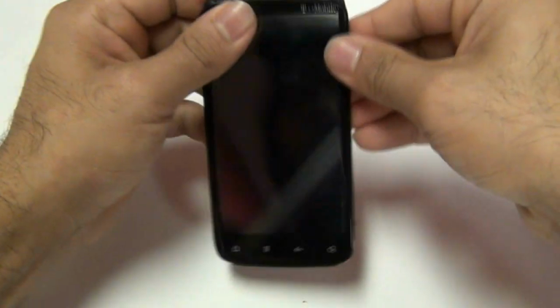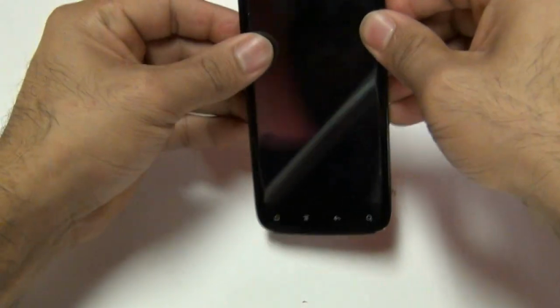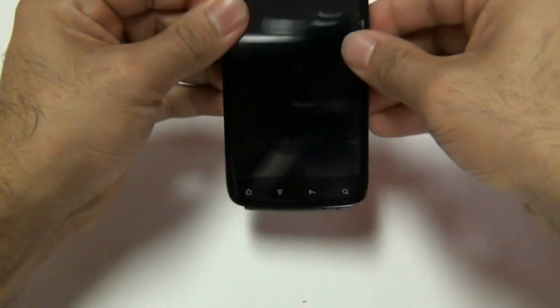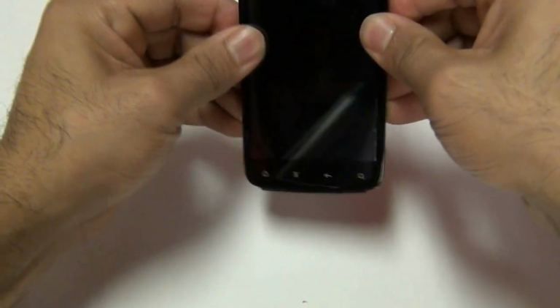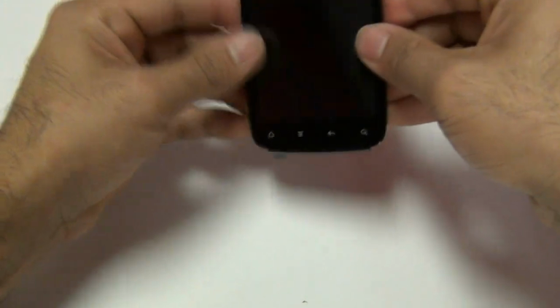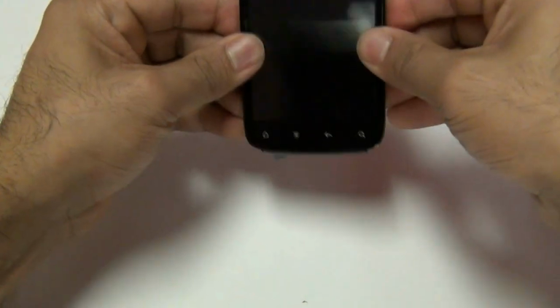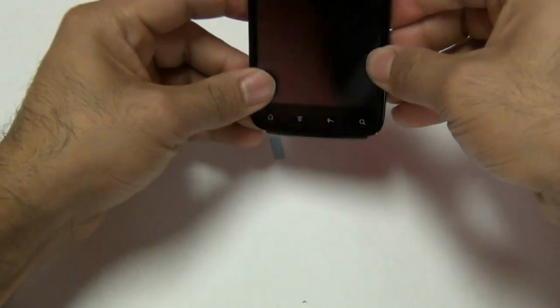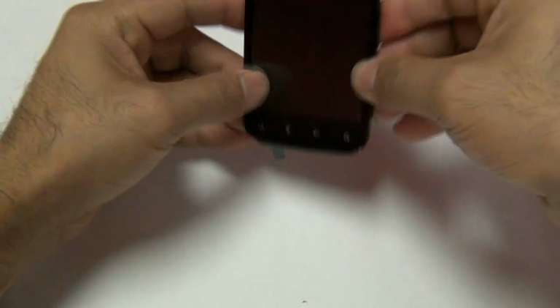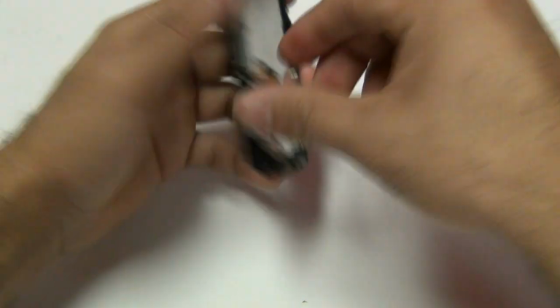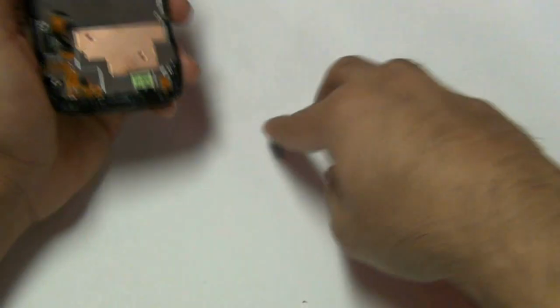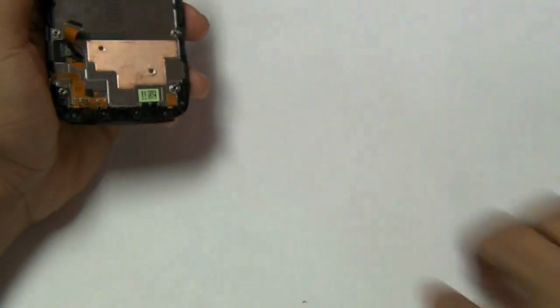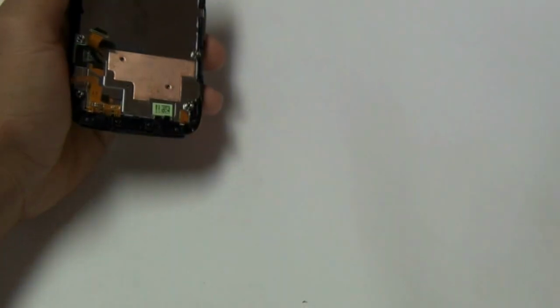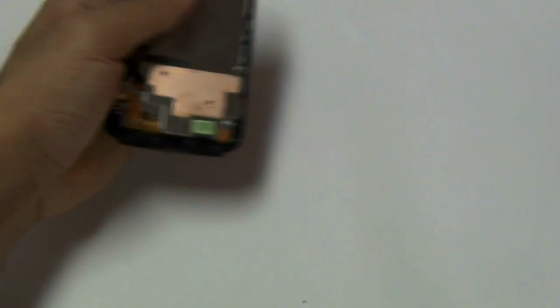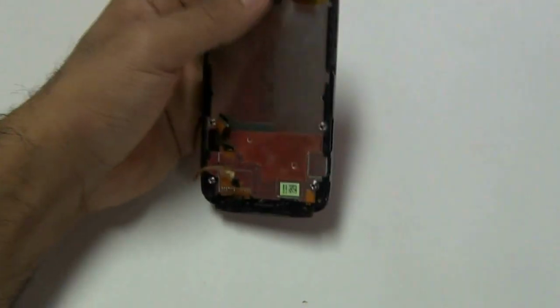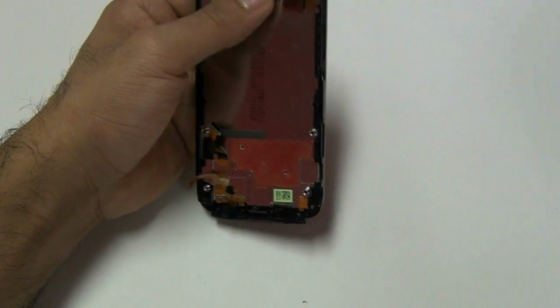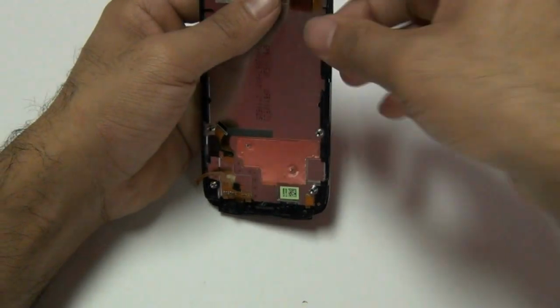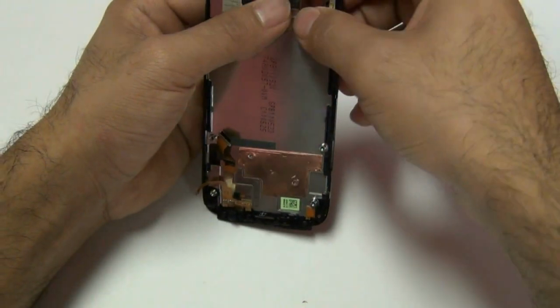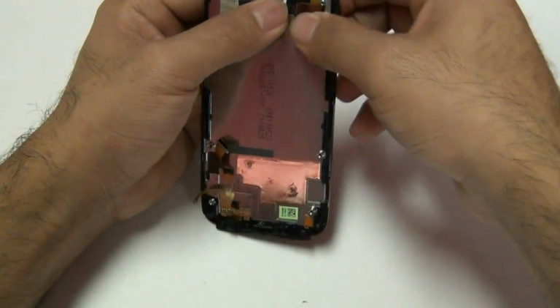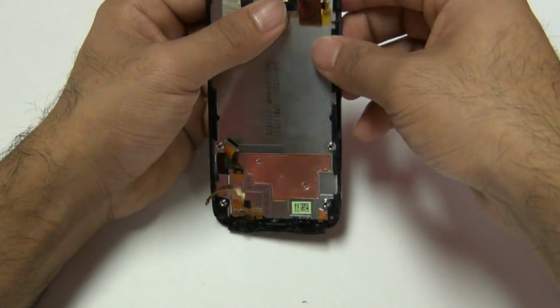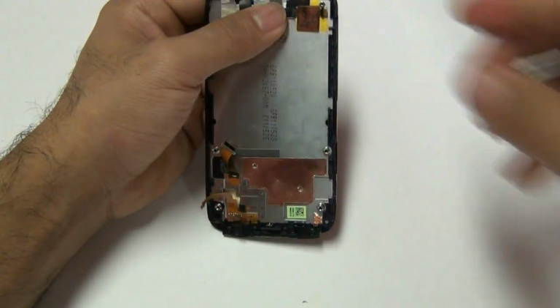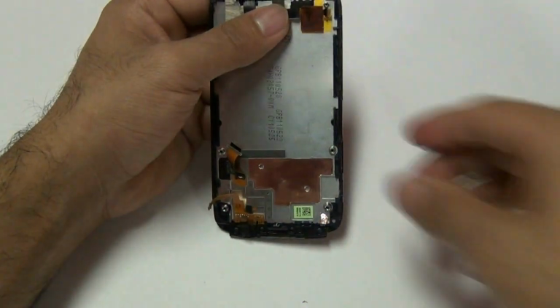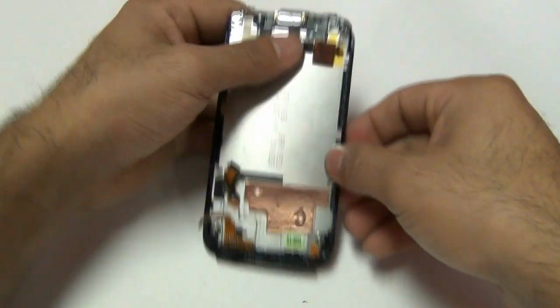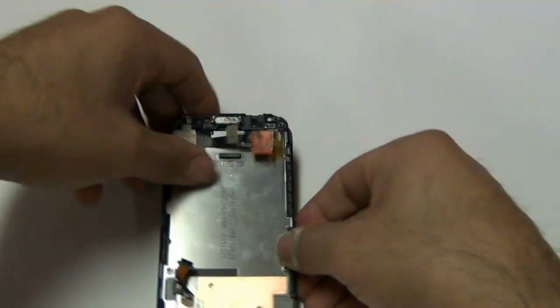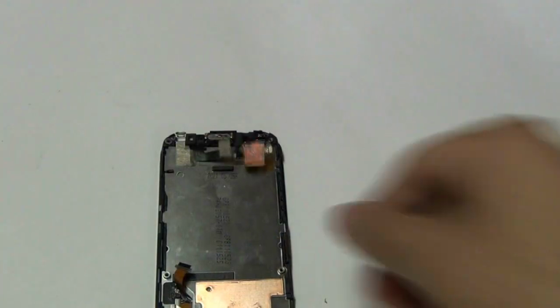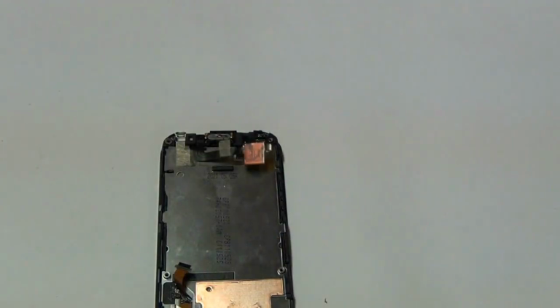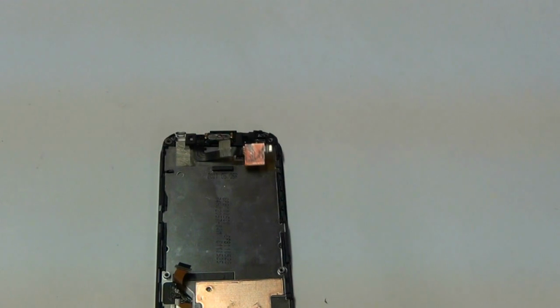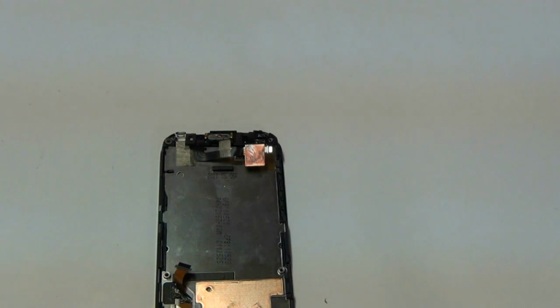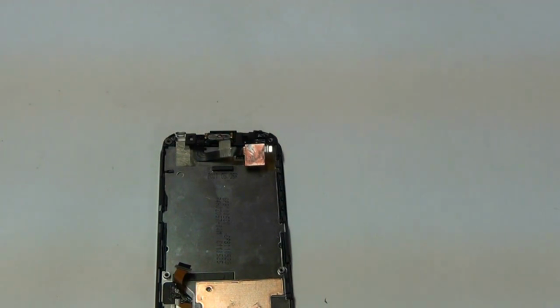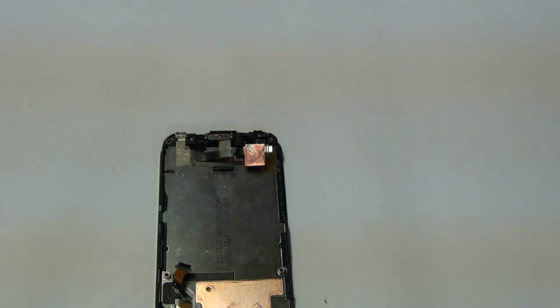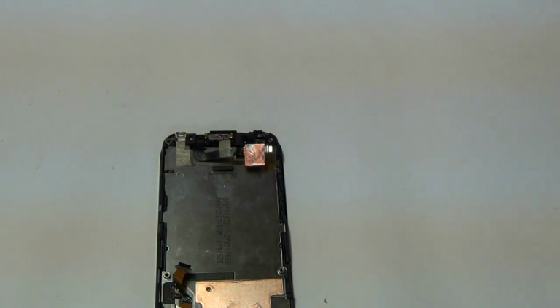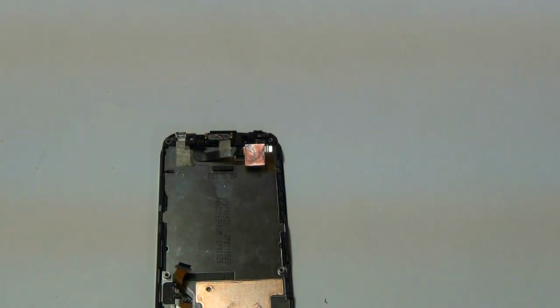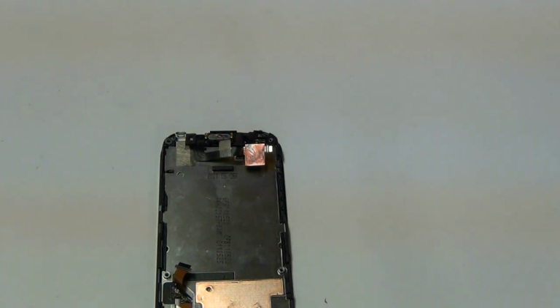Go ahead and push the screen down making sure it's flush with the entire frame, that there aren't any creases or spots where the screen is coming up. Make sure it's nice and tight with the proper fit, and then once that is done you can go ahead and start the complete reassembly of your phone.